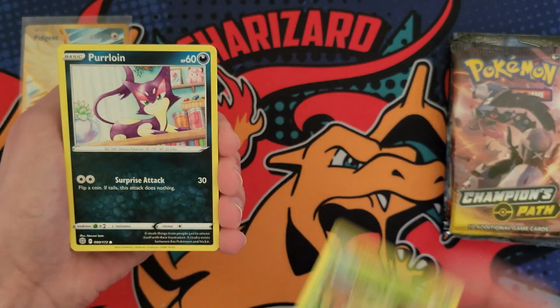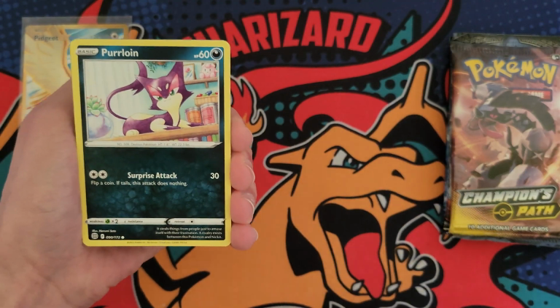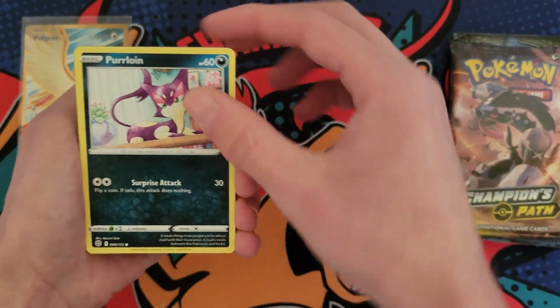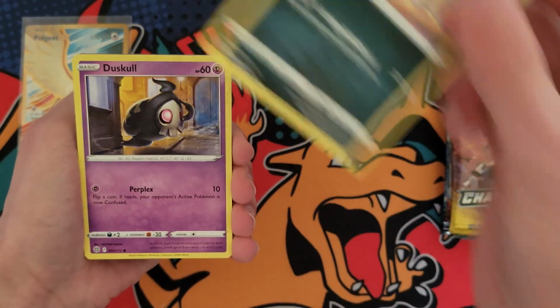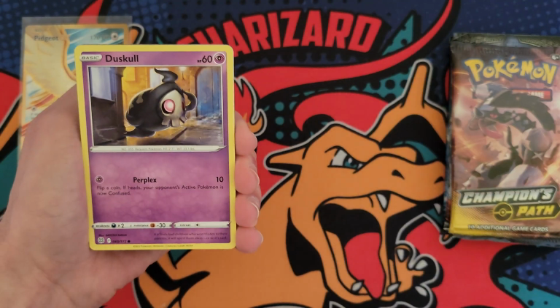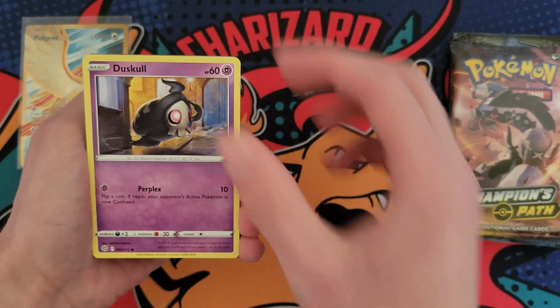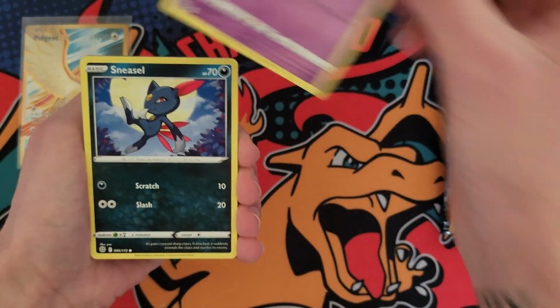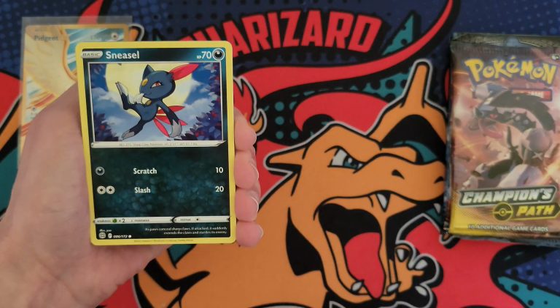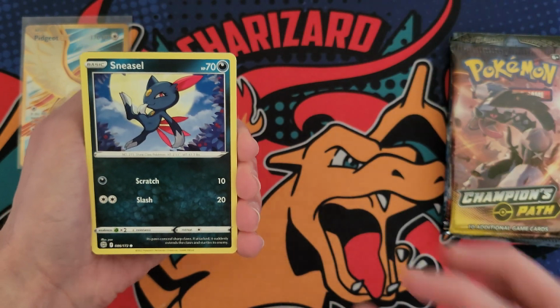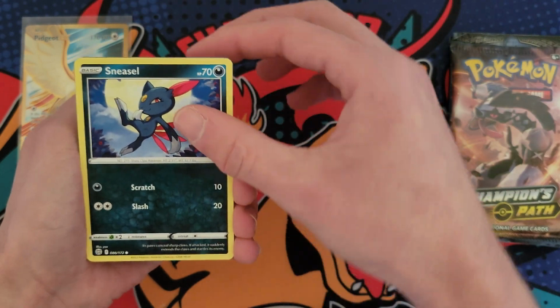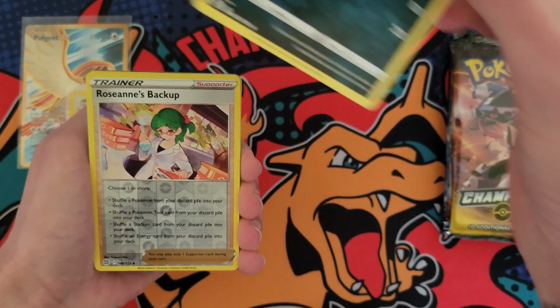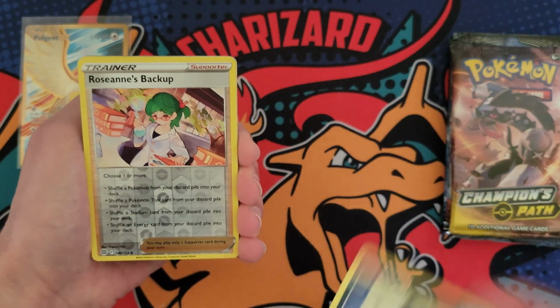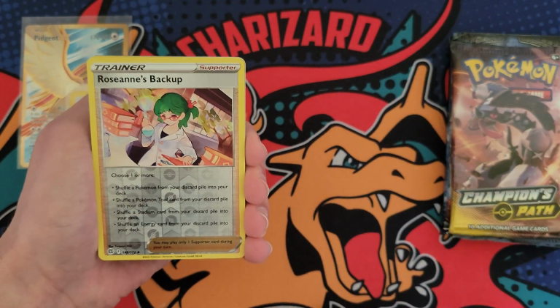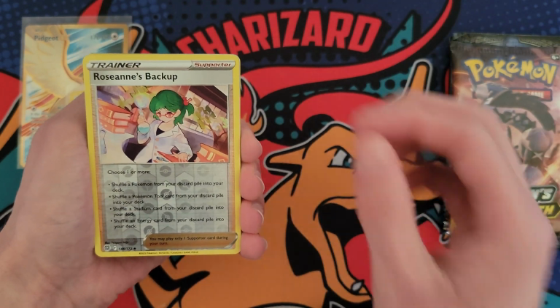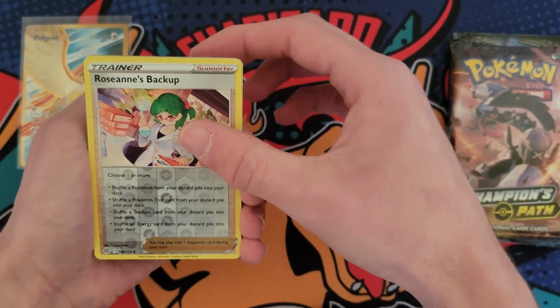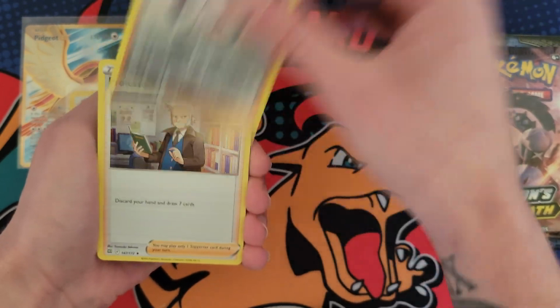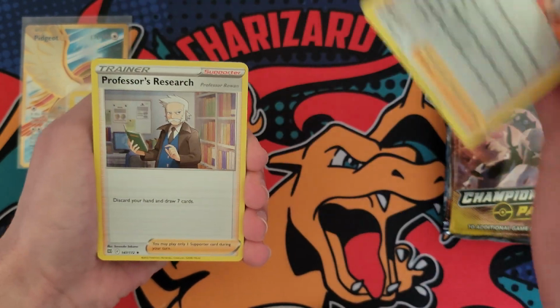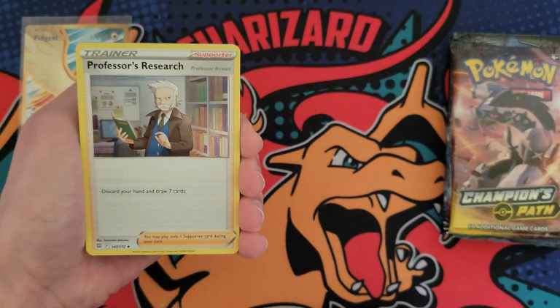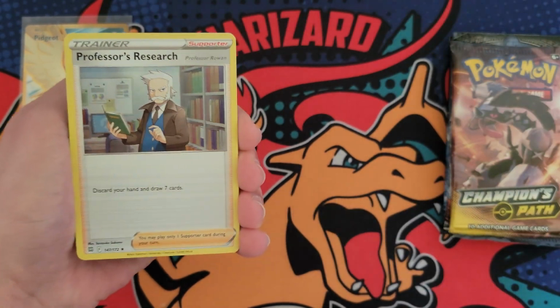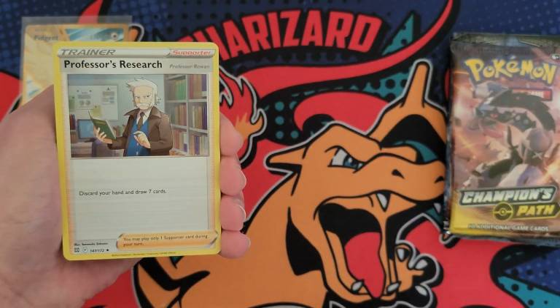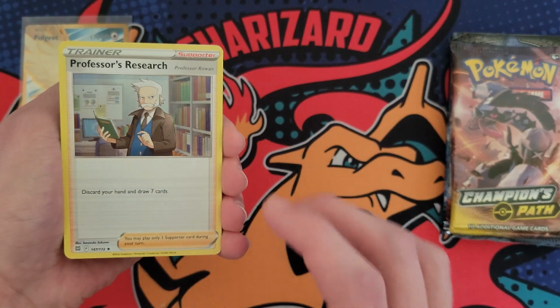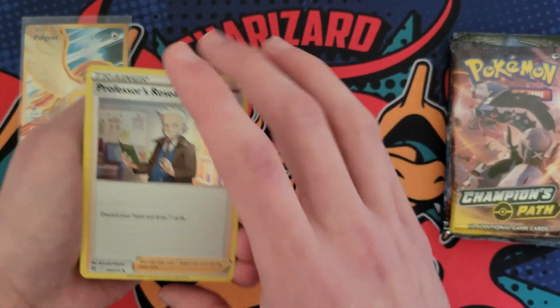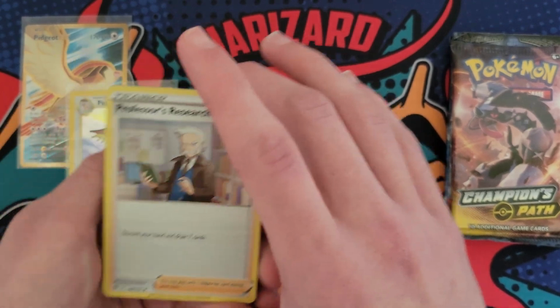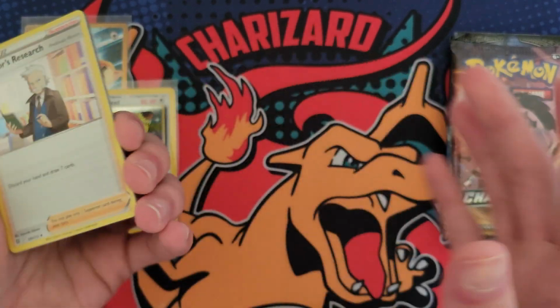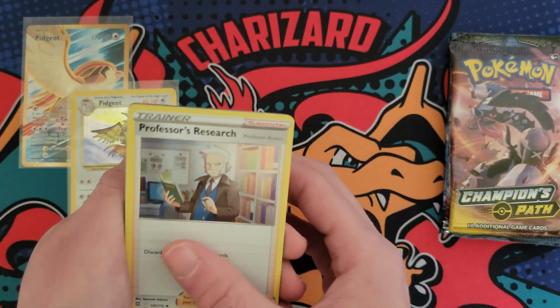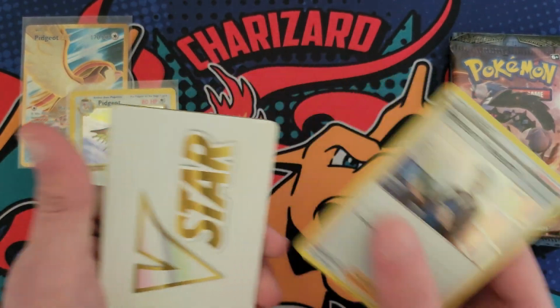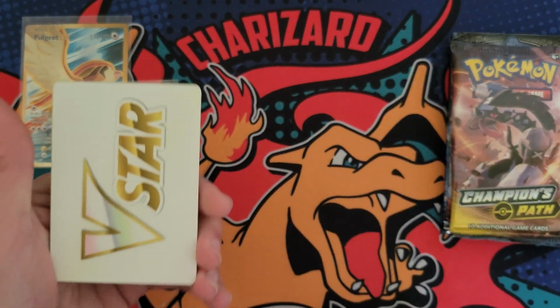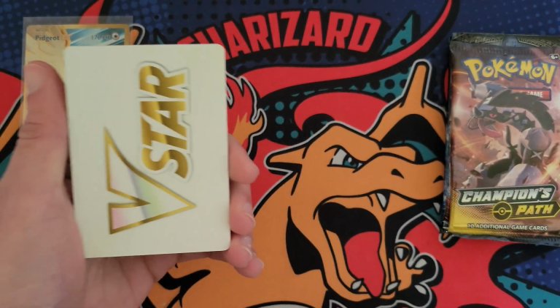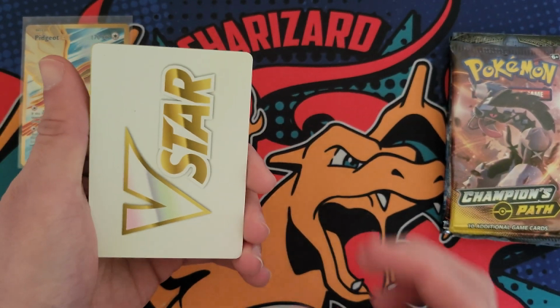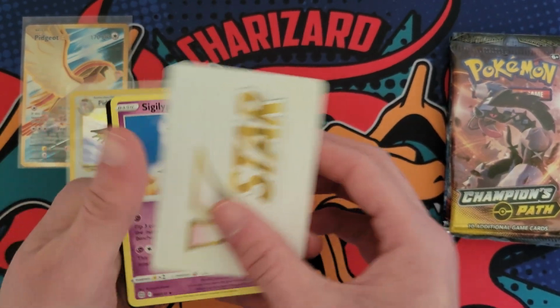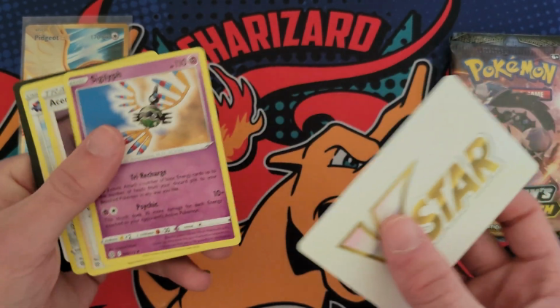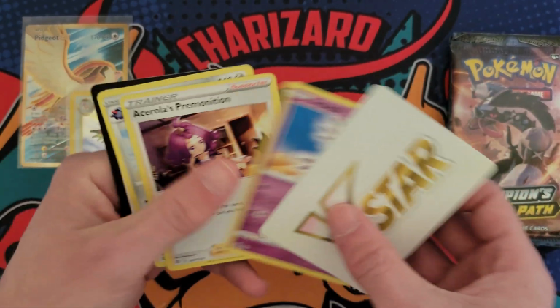Let's see what we got here though. Purwoyne, Duskel, Sneasel, Roseanne's Backup, and then a Professor's Research. Two hollows in a row with a little V-Star card thing.